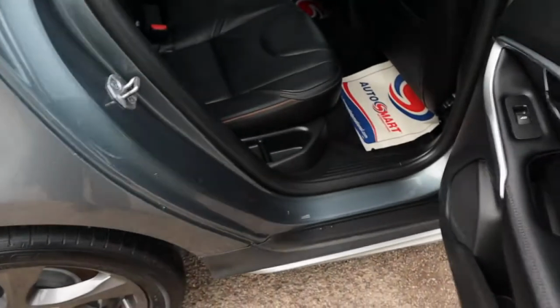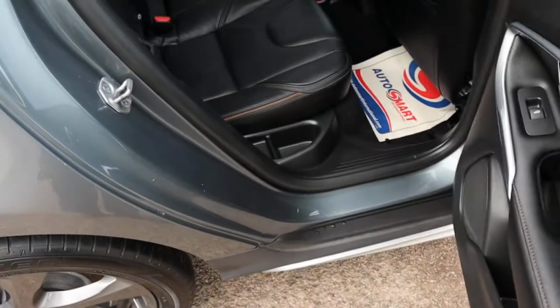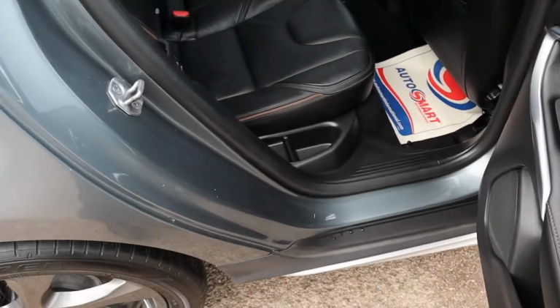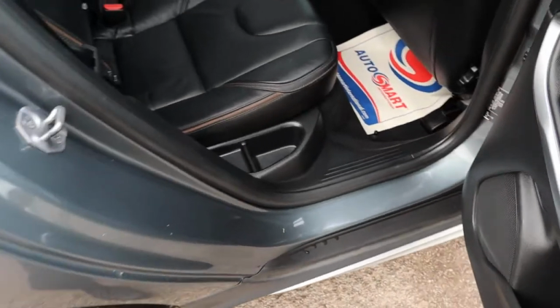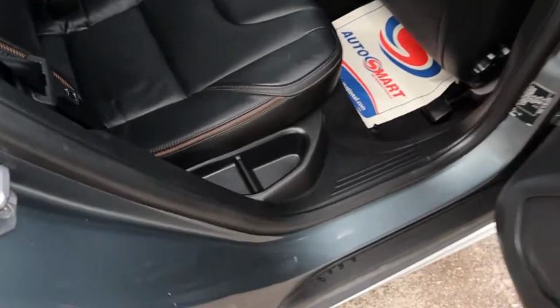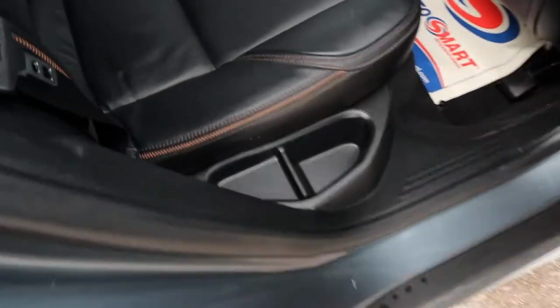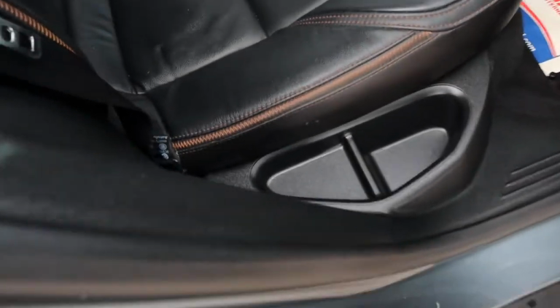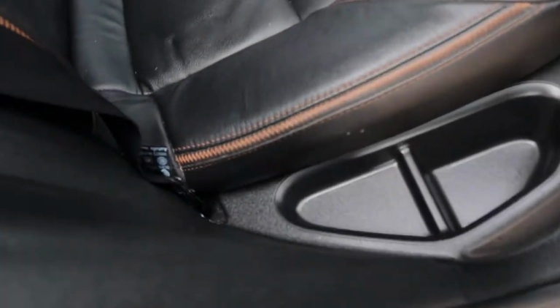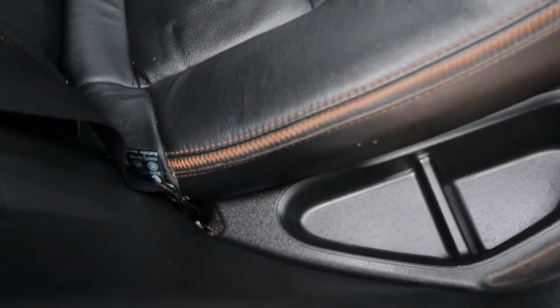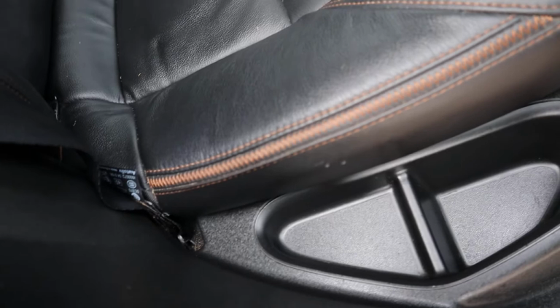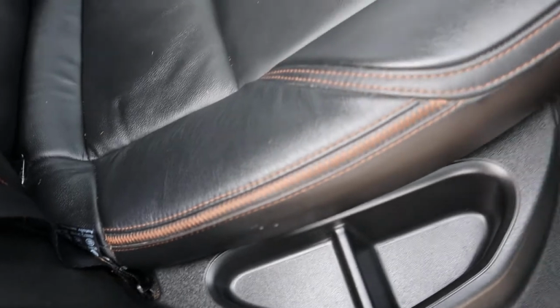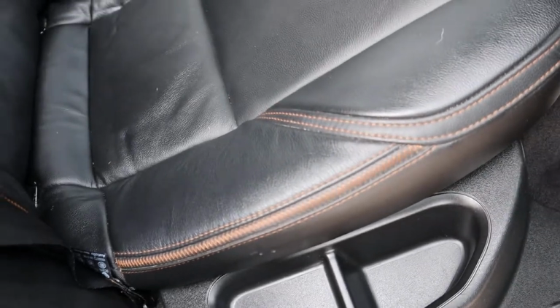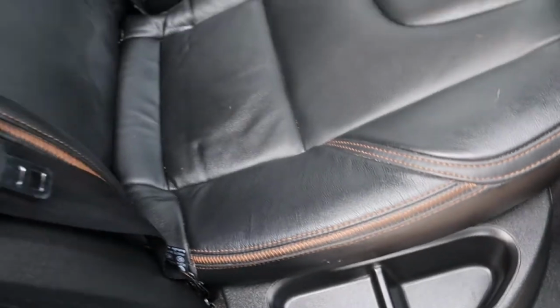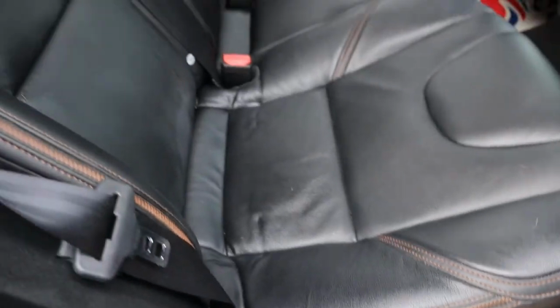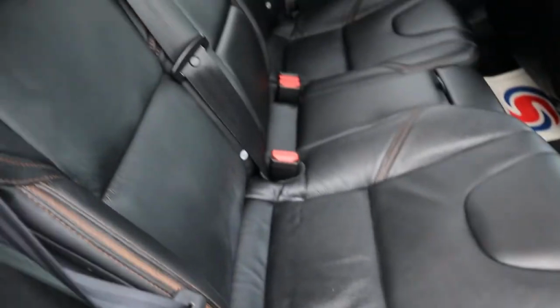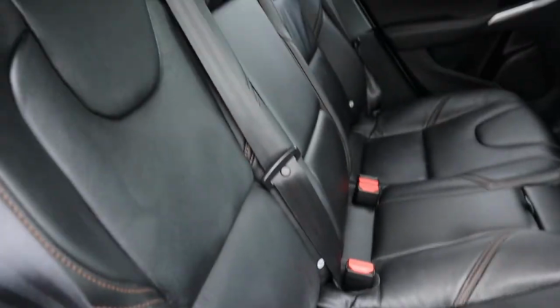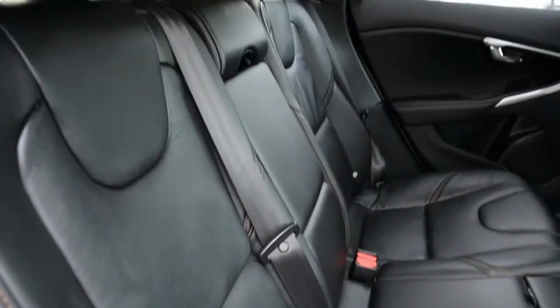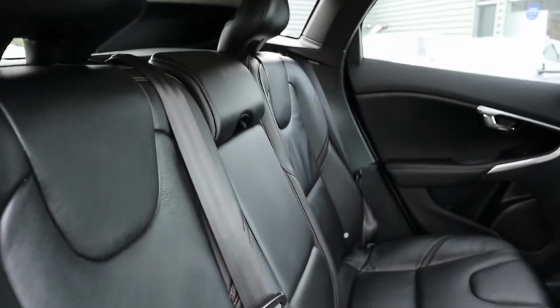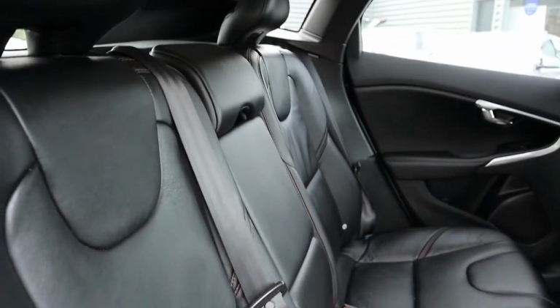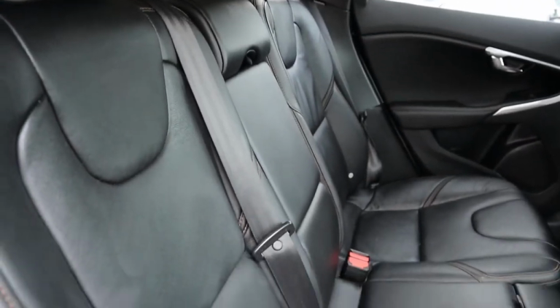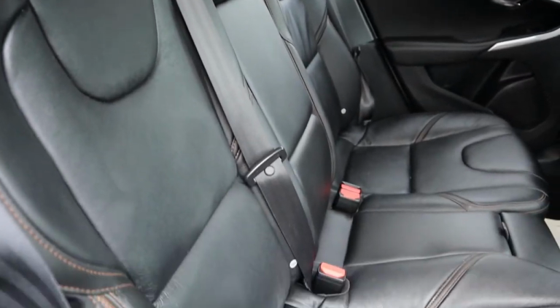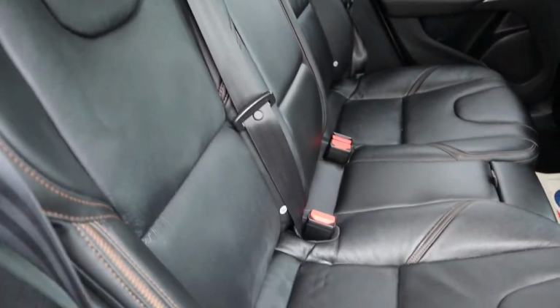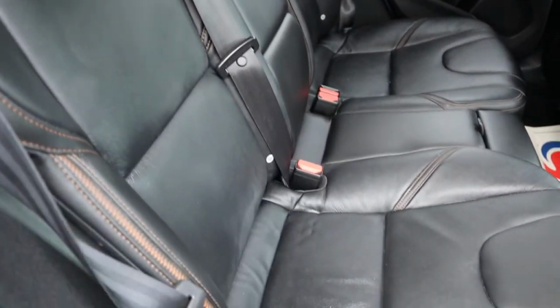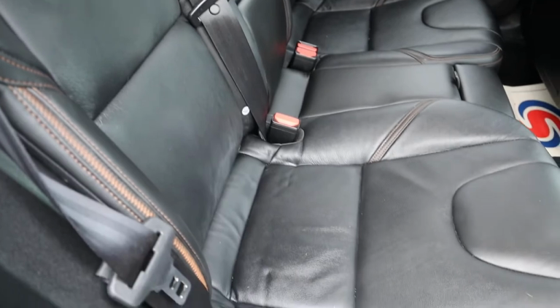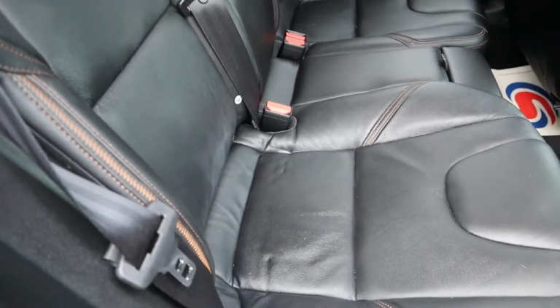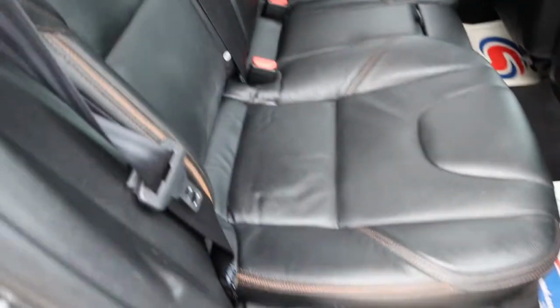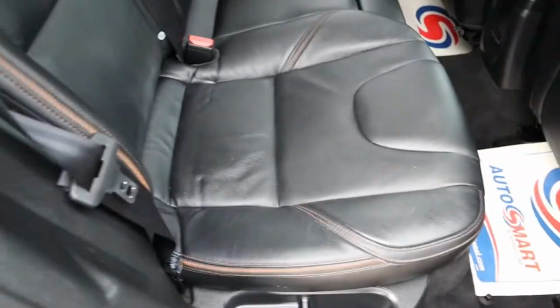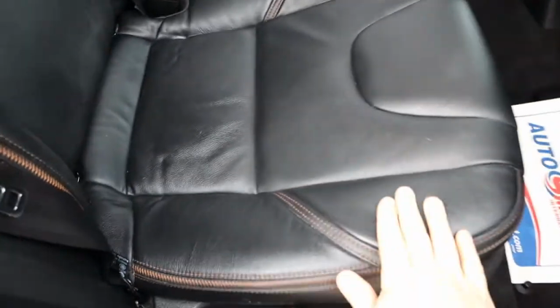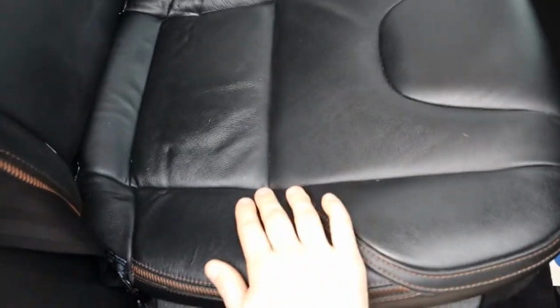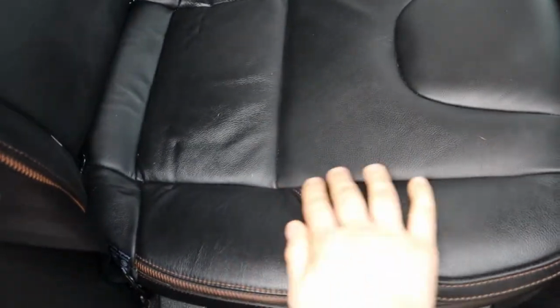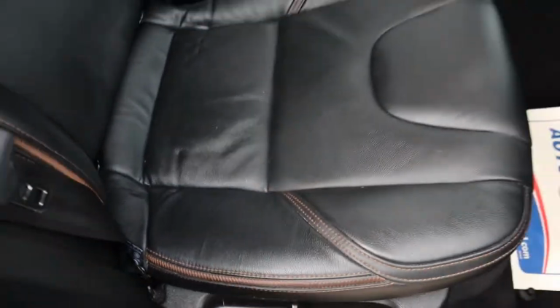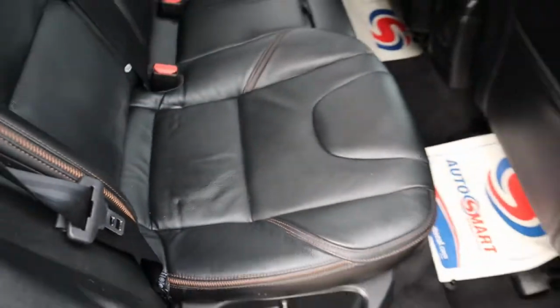Wow, lovely interior — leather with a bronze stitching around it as well, that's really nice. Complete with ISOFIX, looks very comfortable. Centre armrest as well.